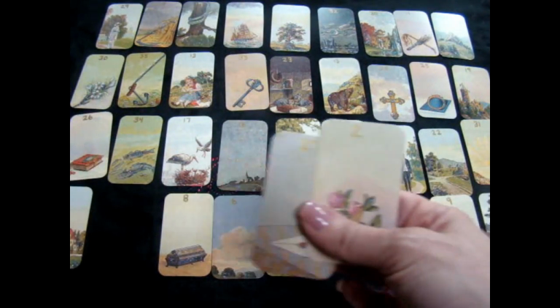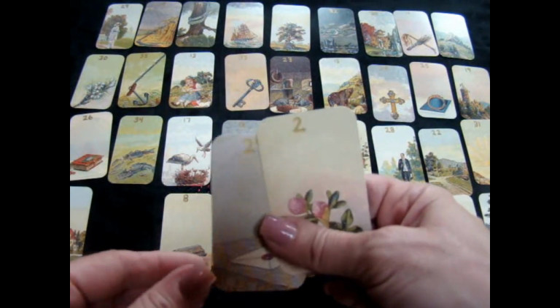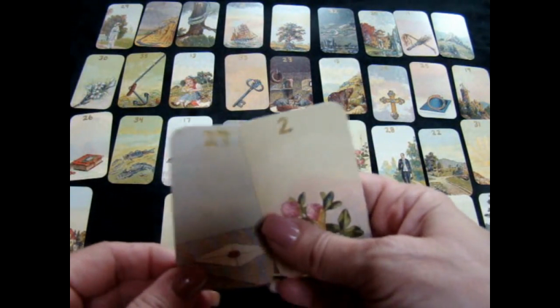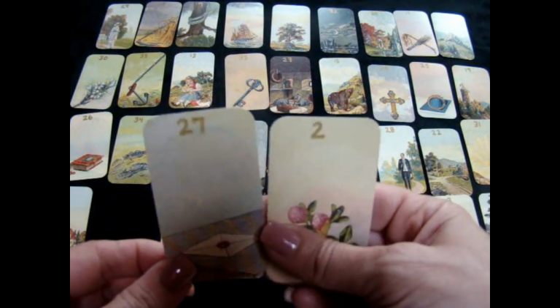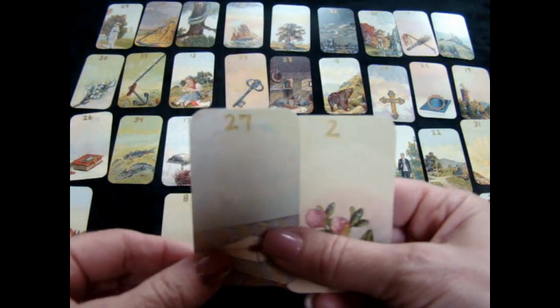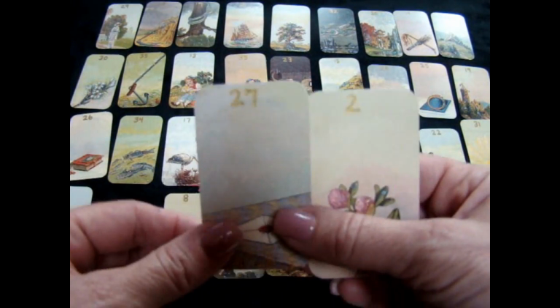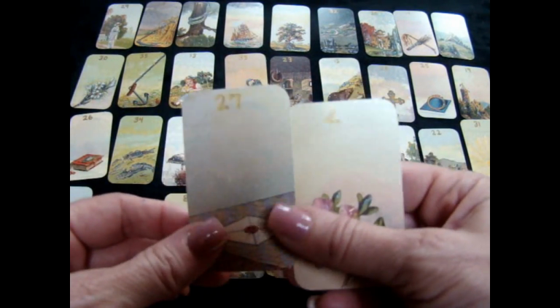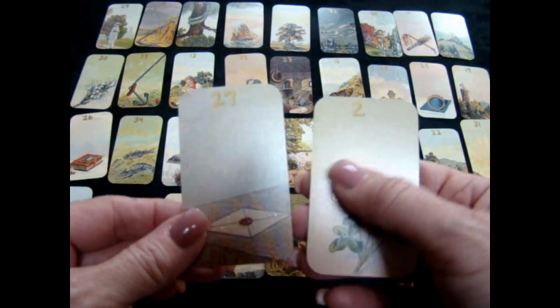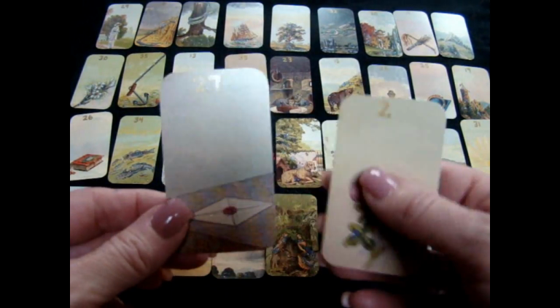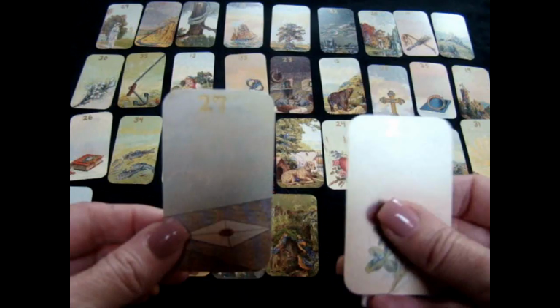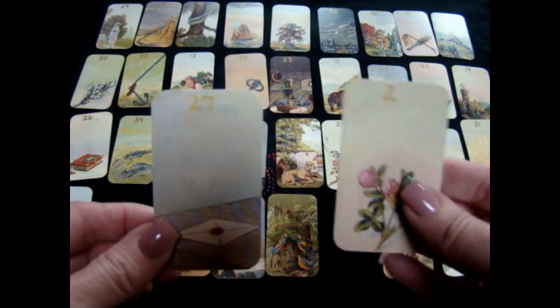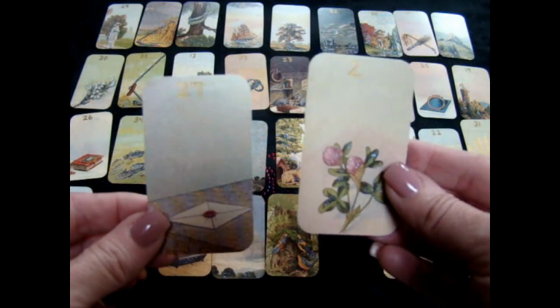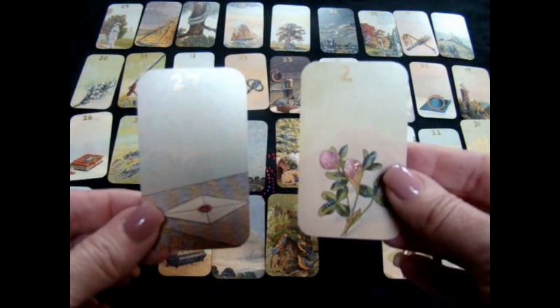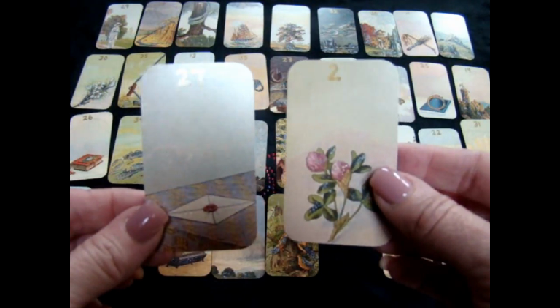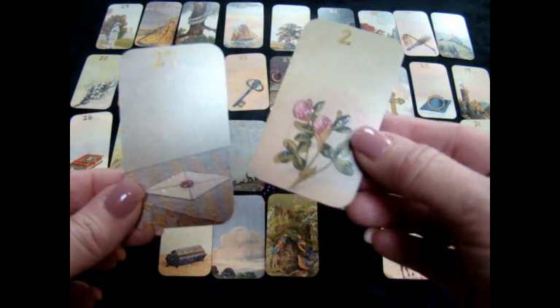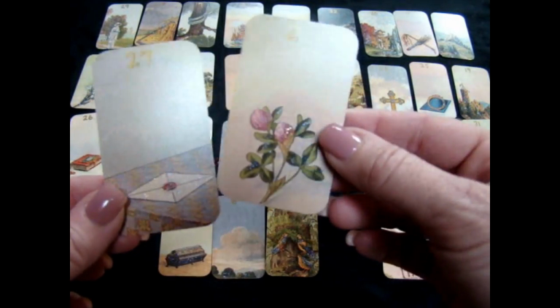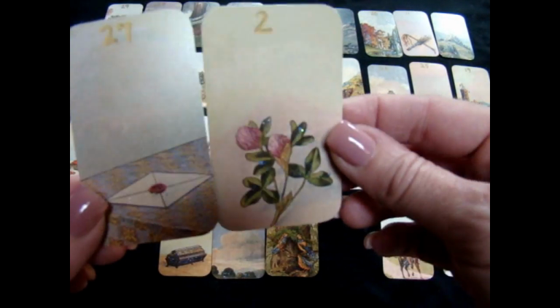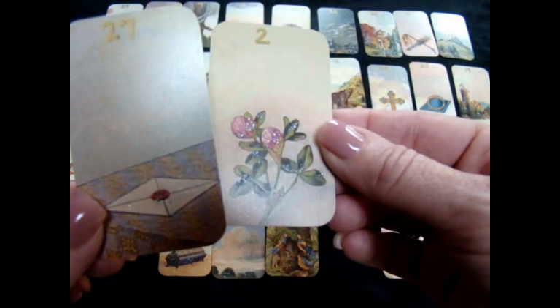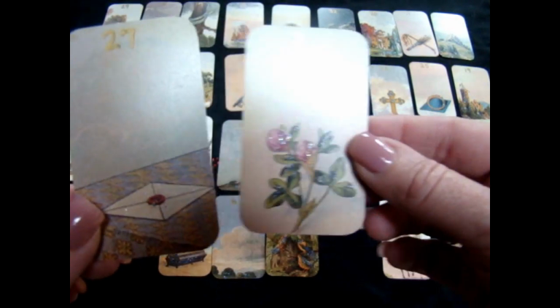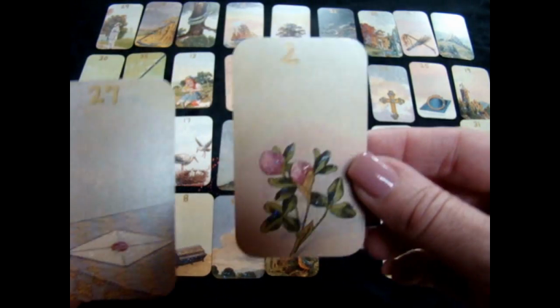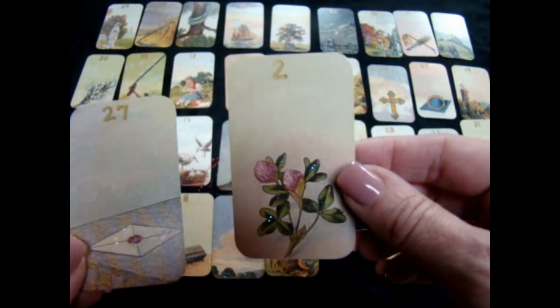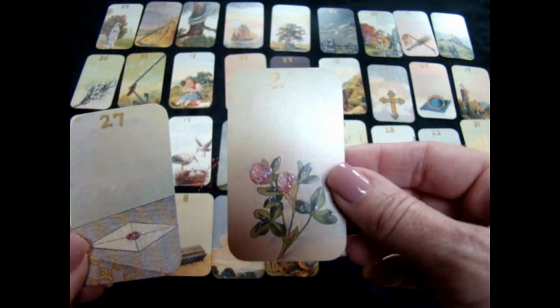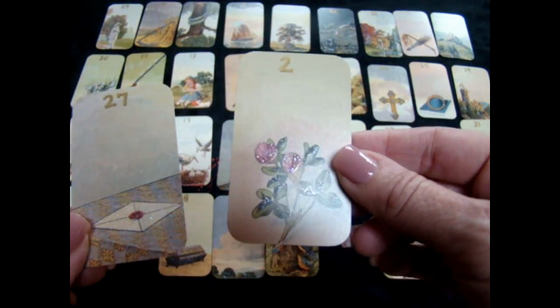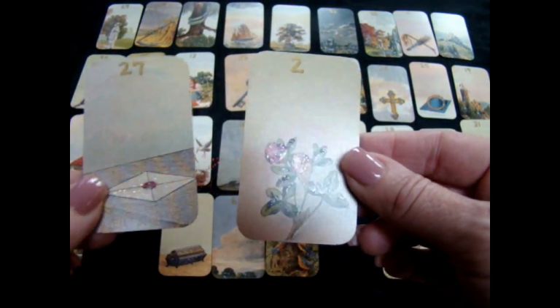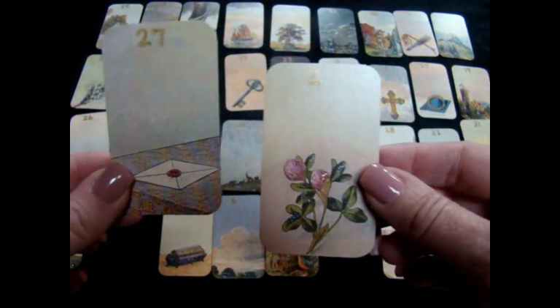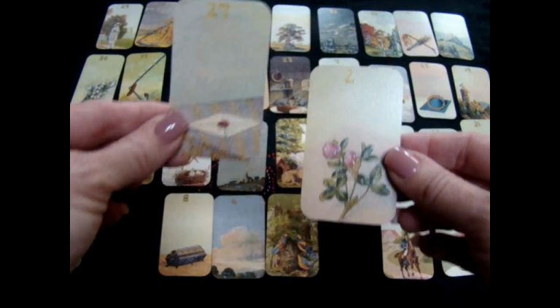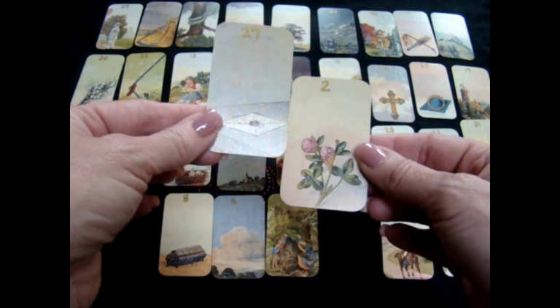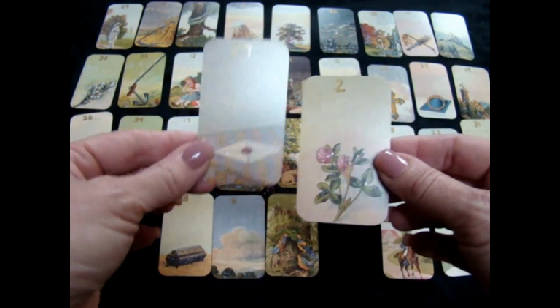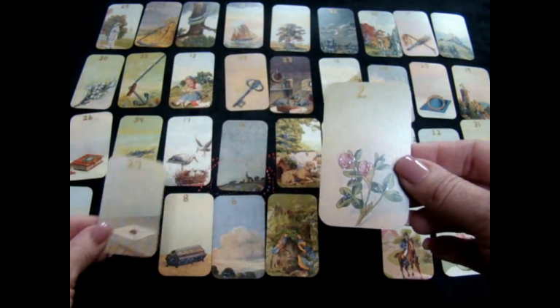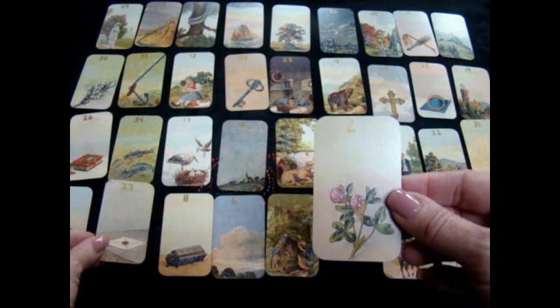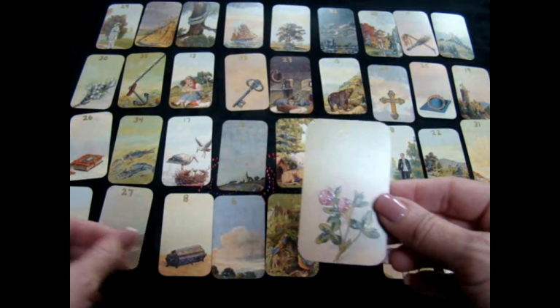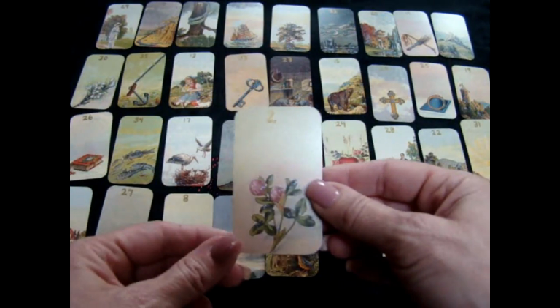It's a paint pen so it takes time to dry, and then what I did is I glittered the deck. It's hard to see in a picture, so that's why I'm doing a video so you can kind of see what the glitter looks like.